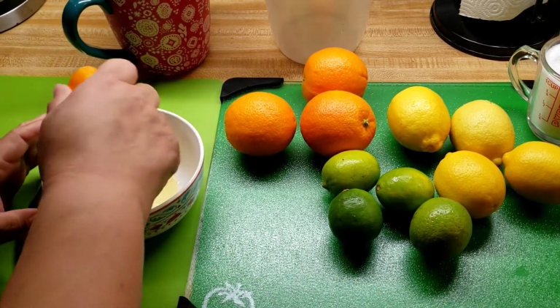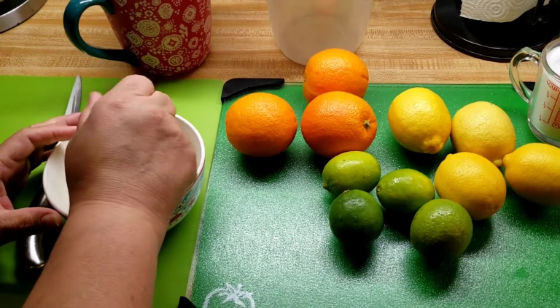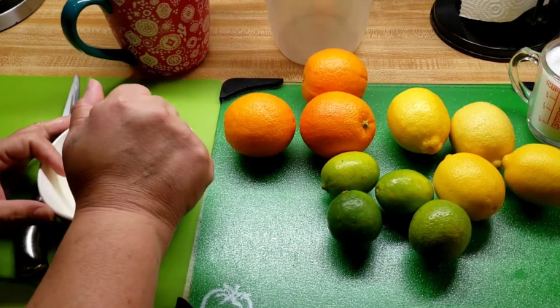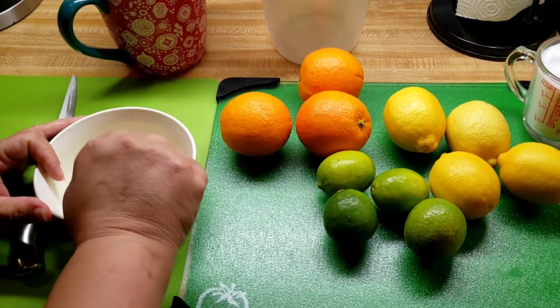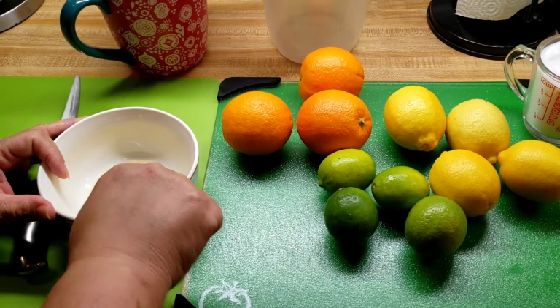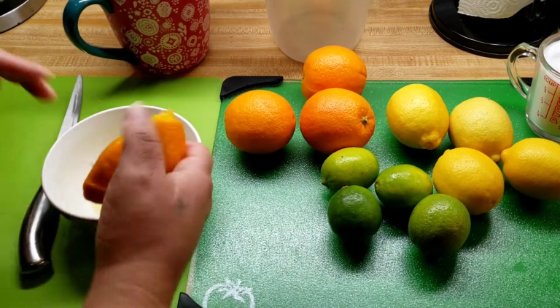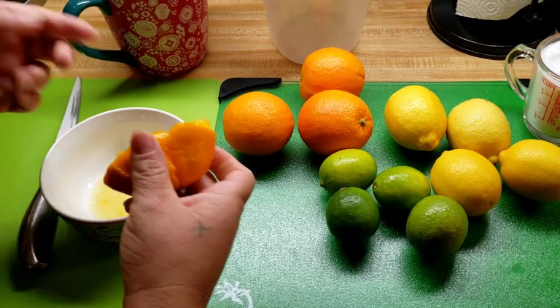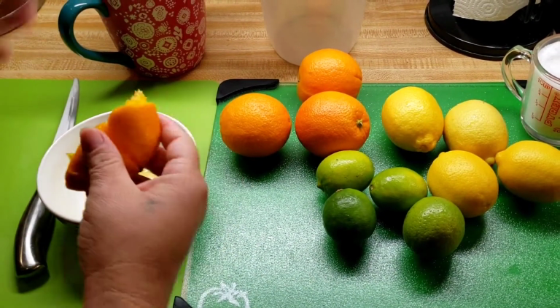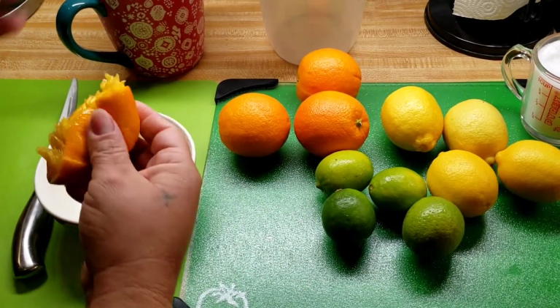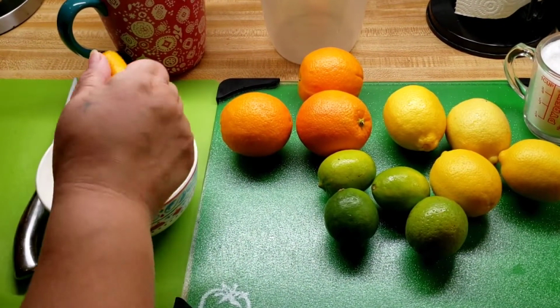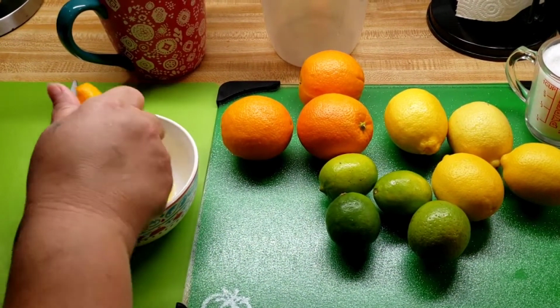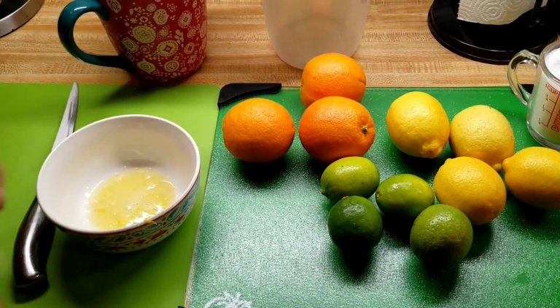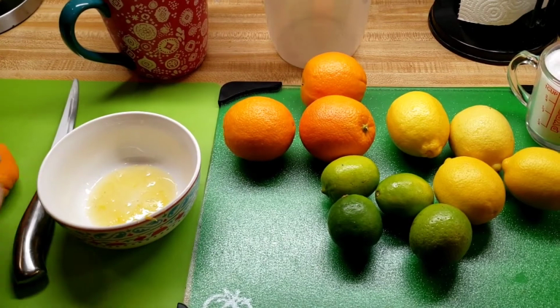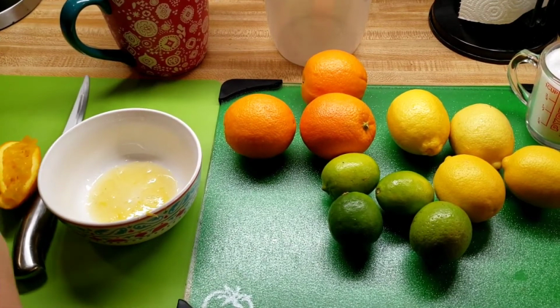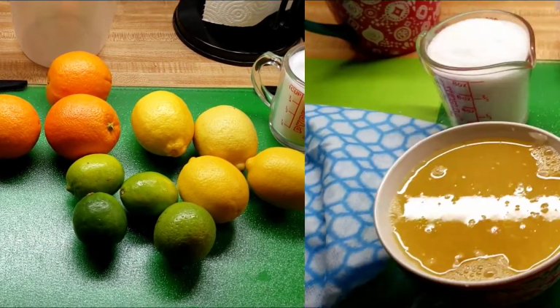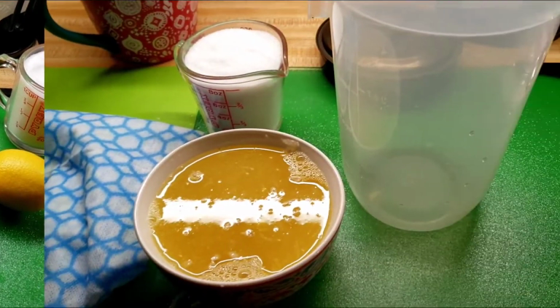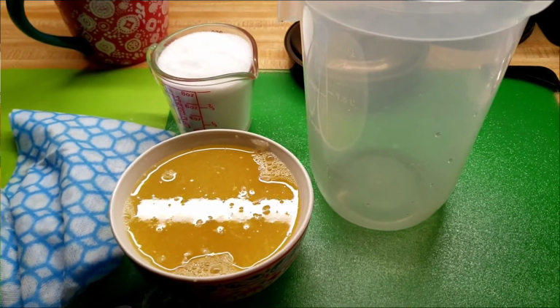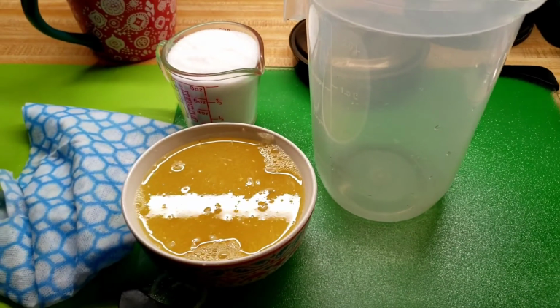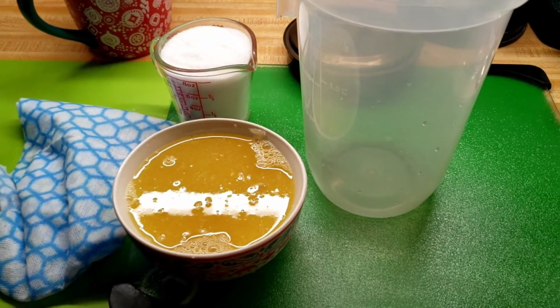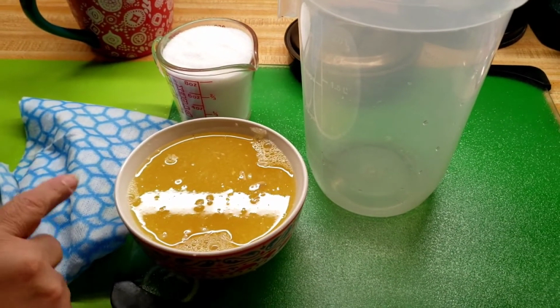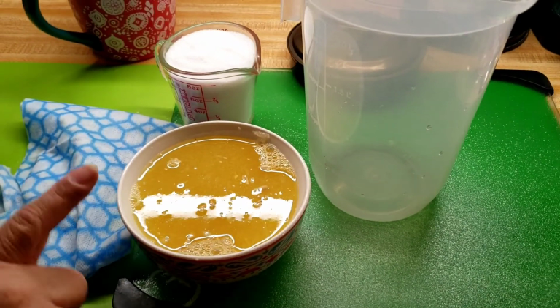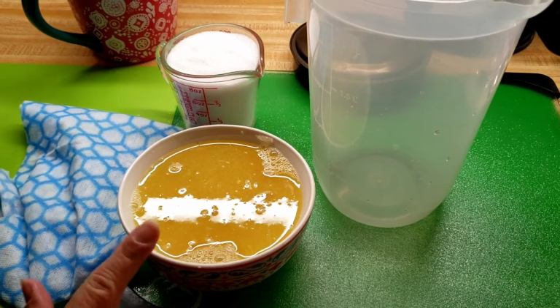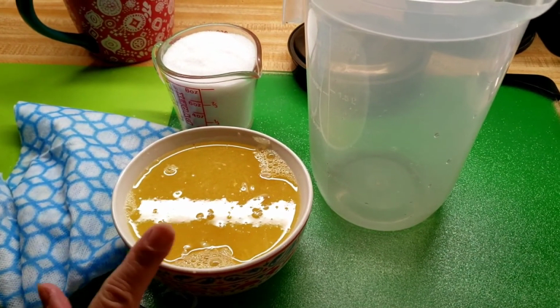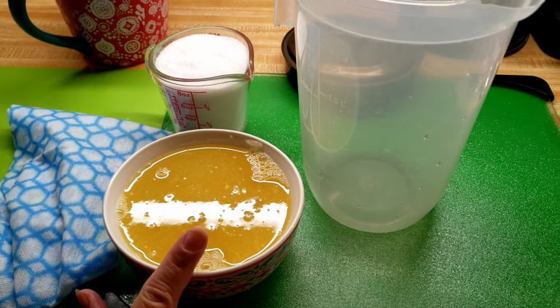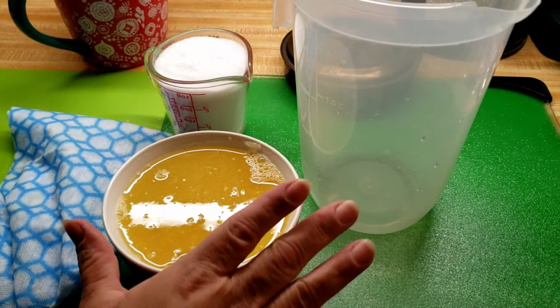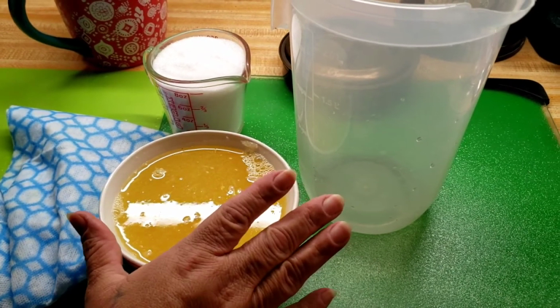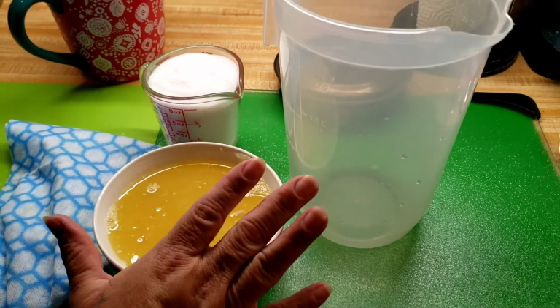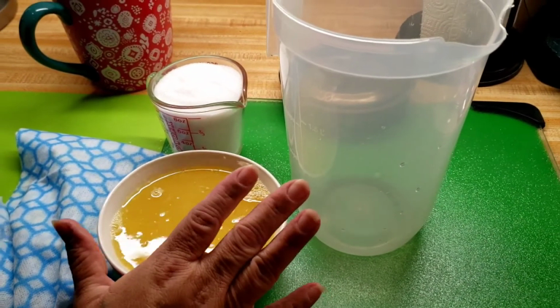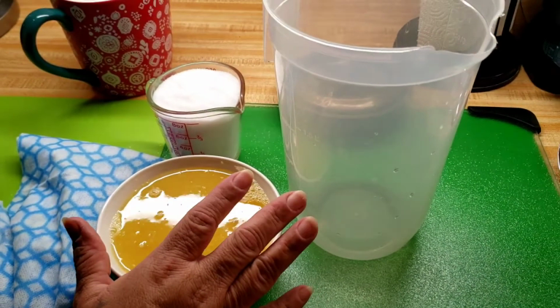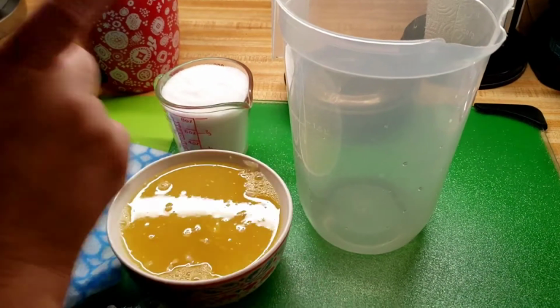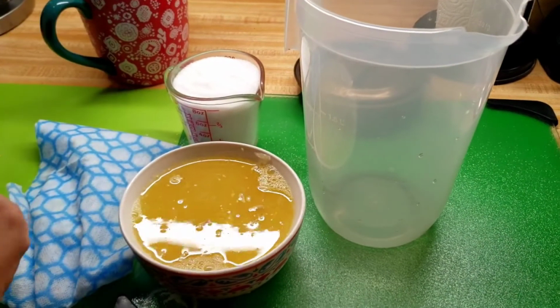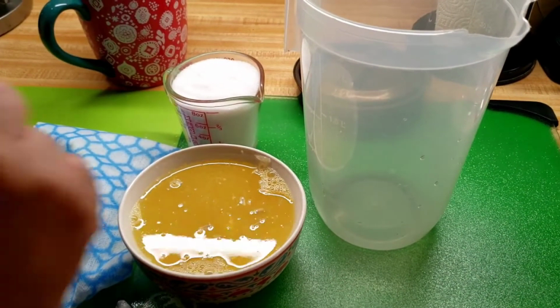So if there are seeds, I can remove them here before I add them to the pitcher. Okay, I'm done and I got a total of two cups — this is a two-cup bowl. Now I'm just going to add the sugar.